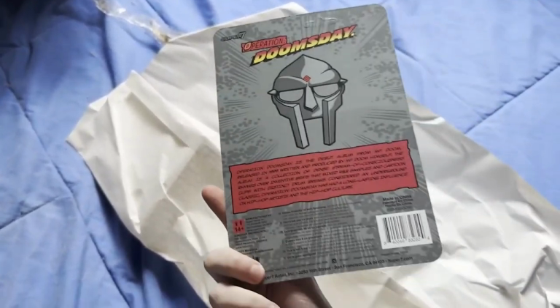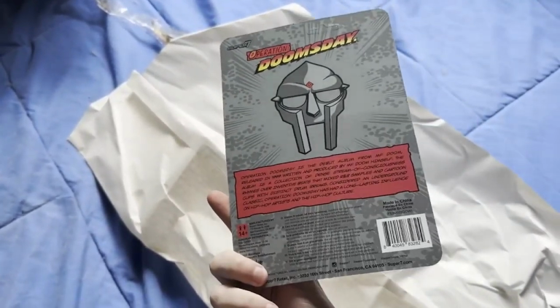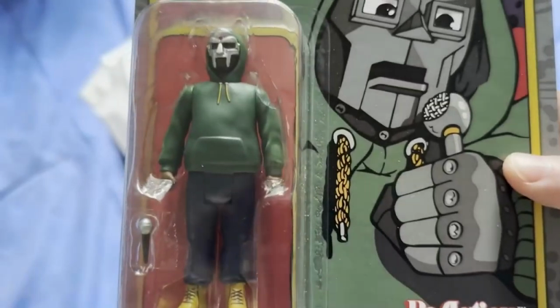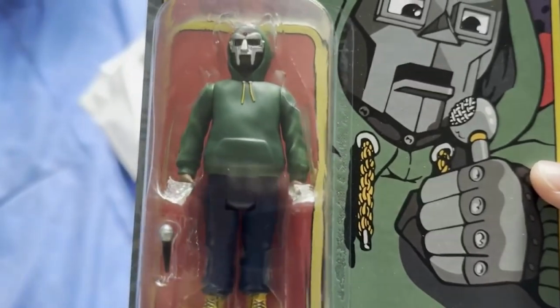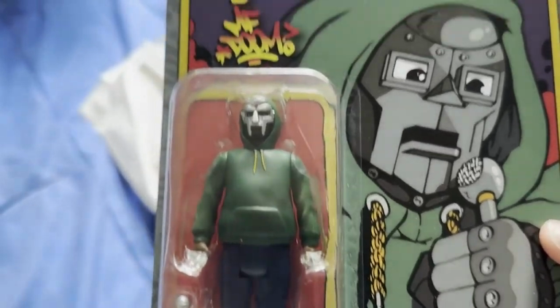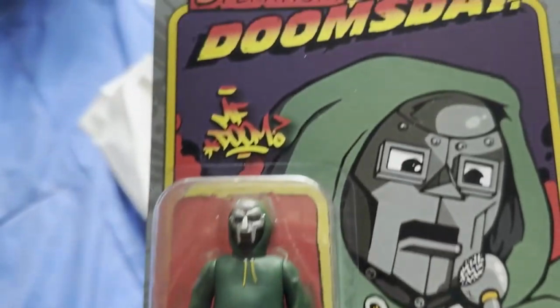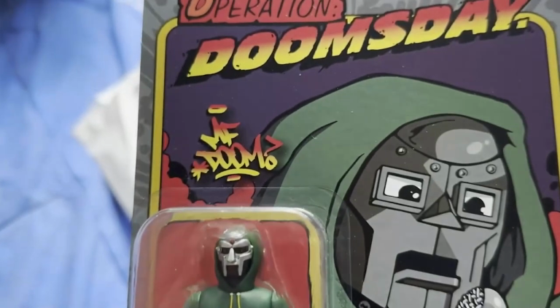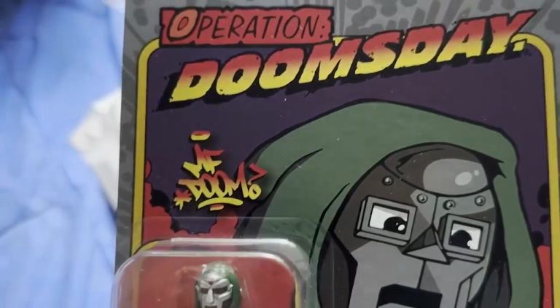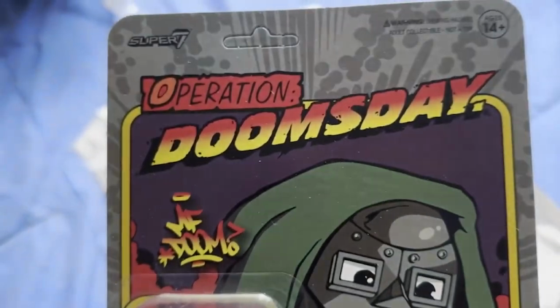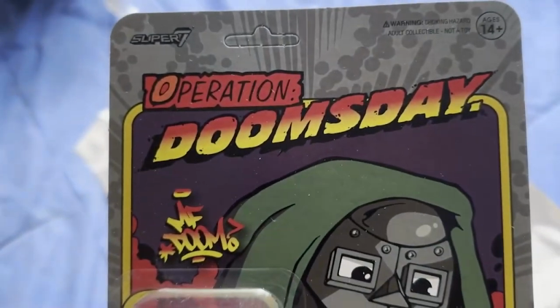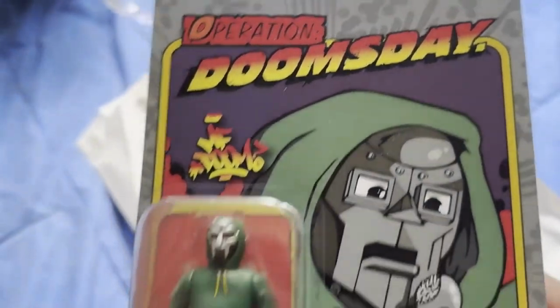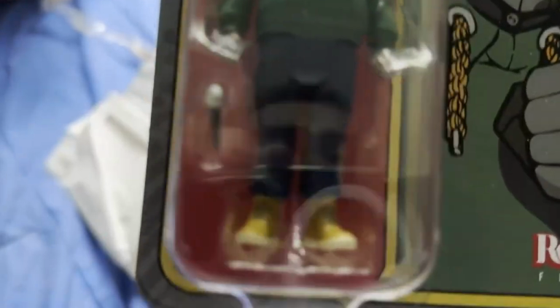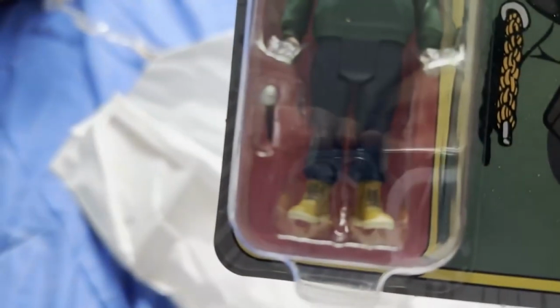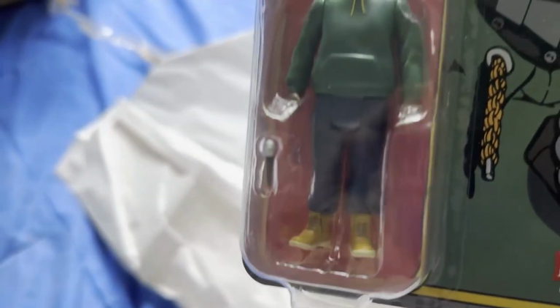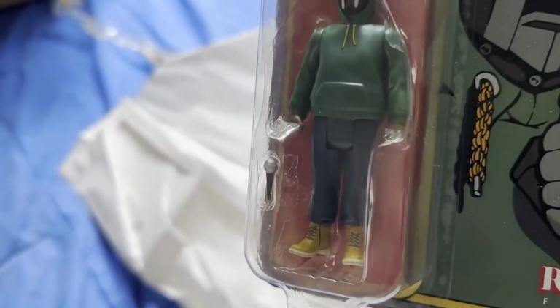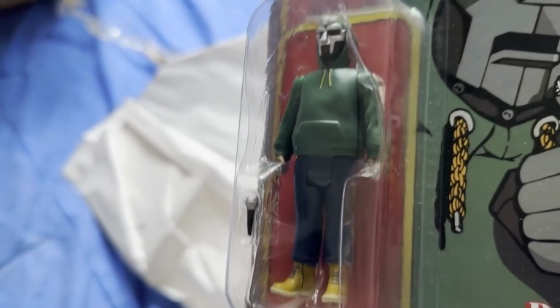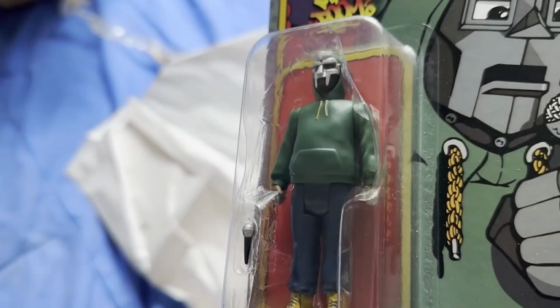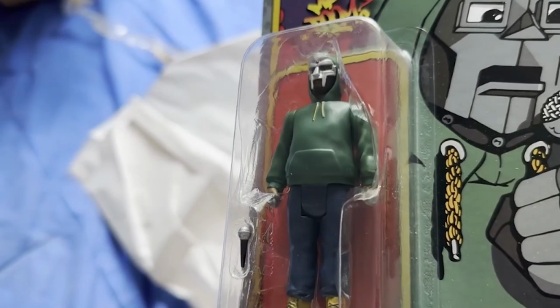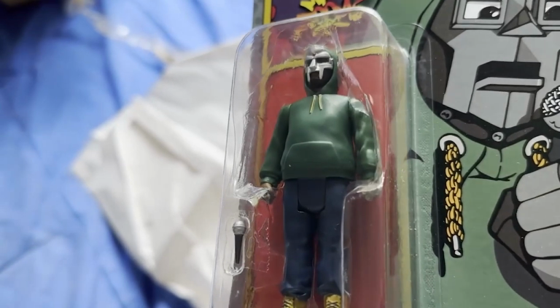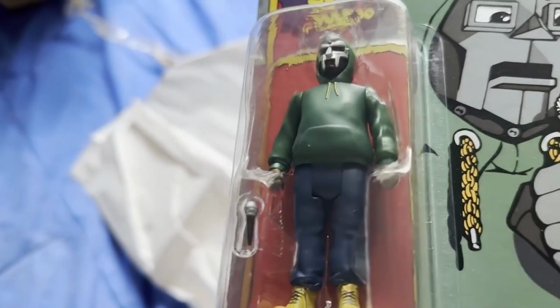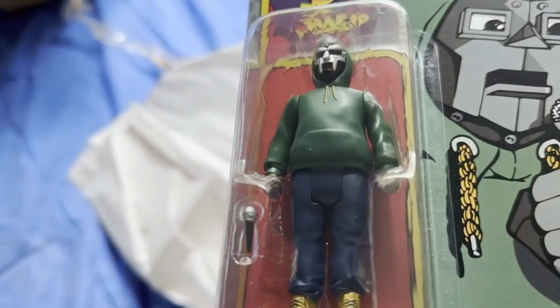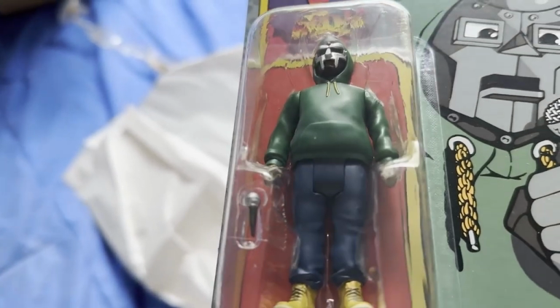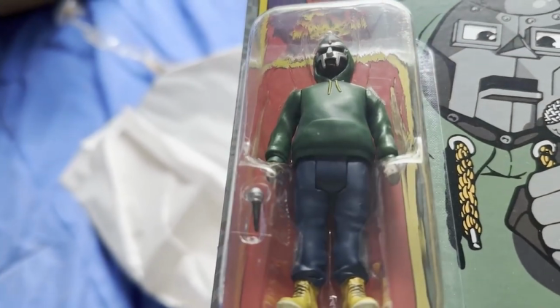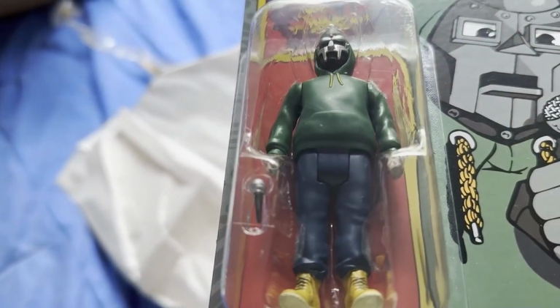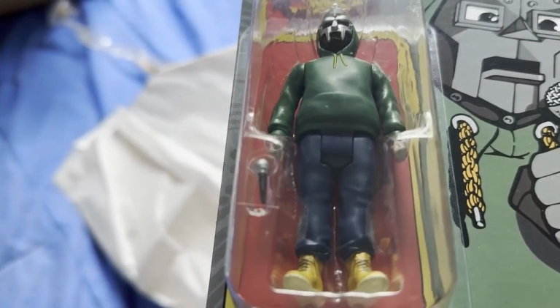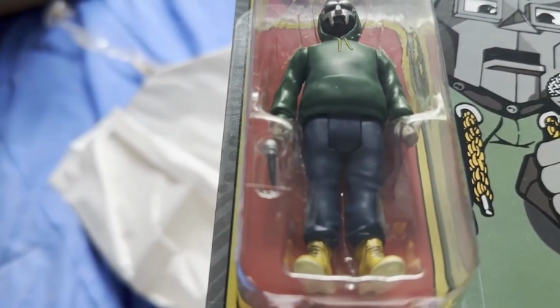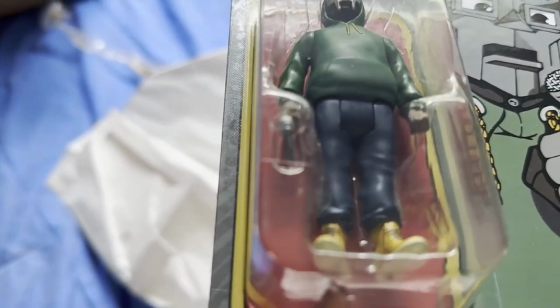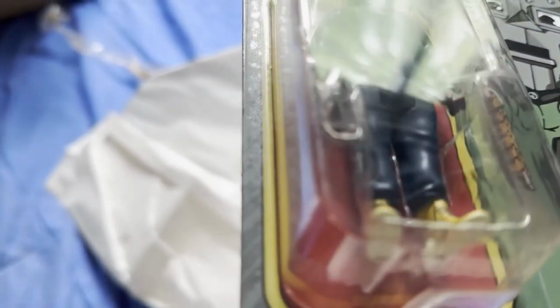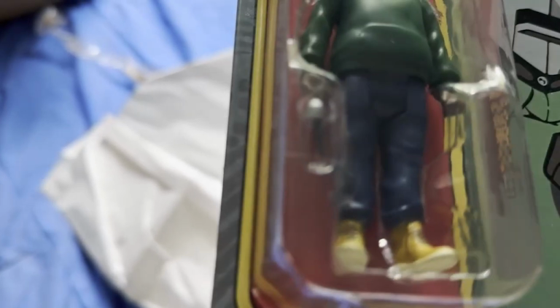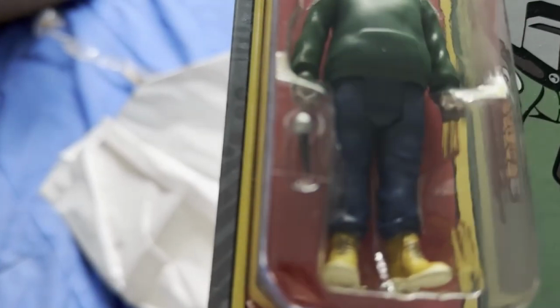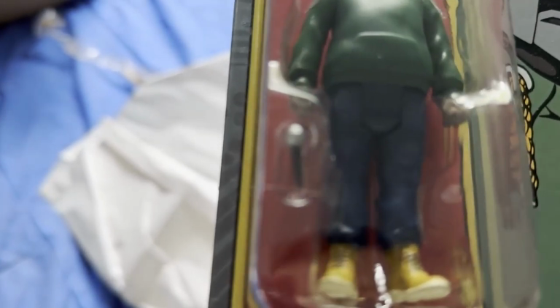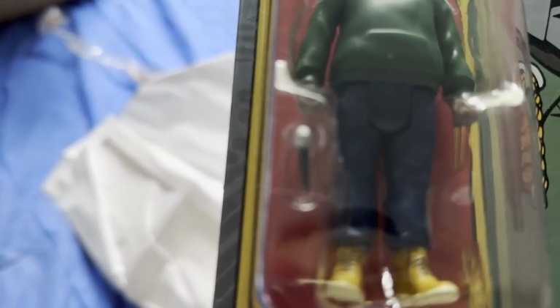Look at that. Pretty clean. I love the retro look of it, ultimately. It's so clean. You can see it in the light. They did a really good job on the action figure. I don't see any scratches or anything.